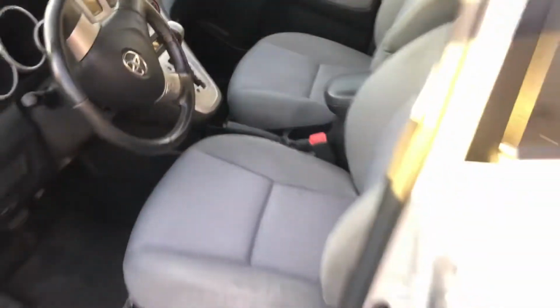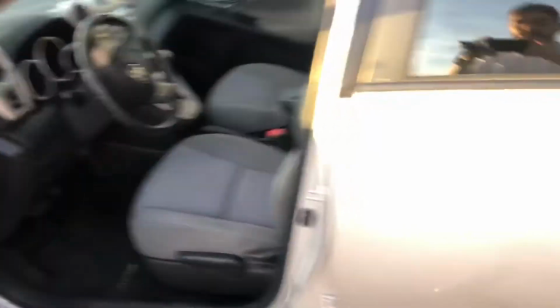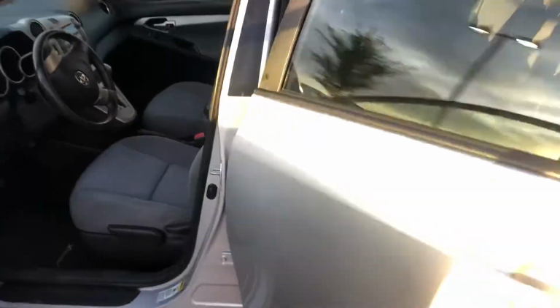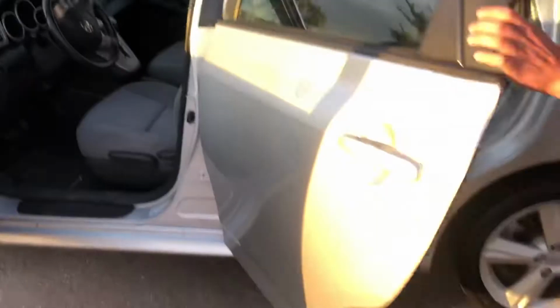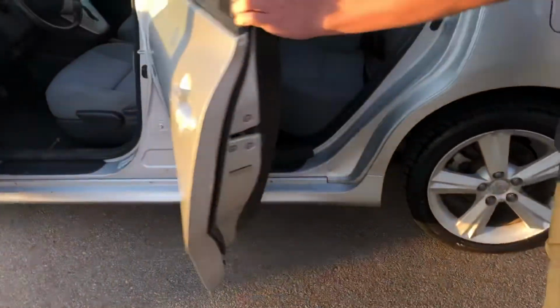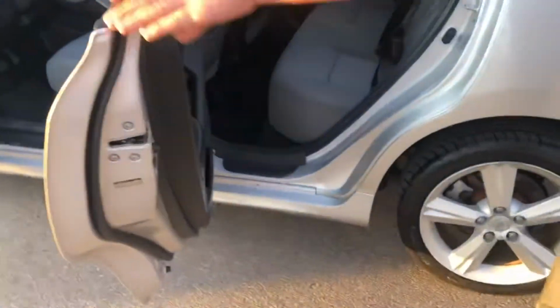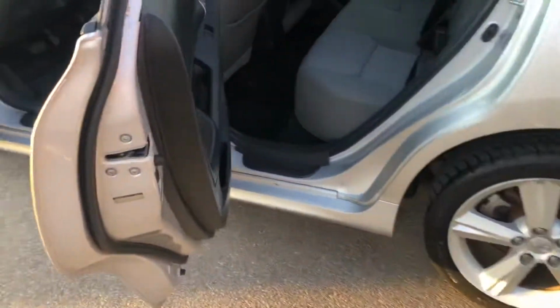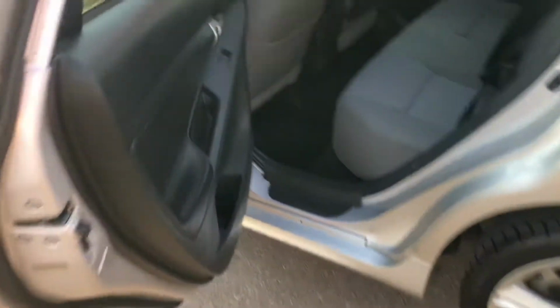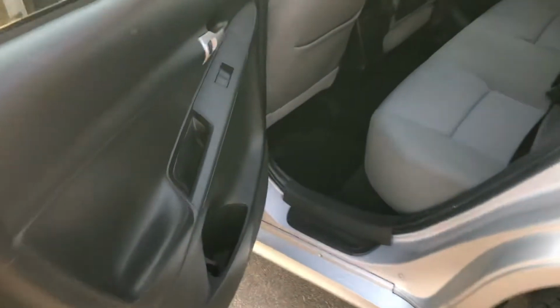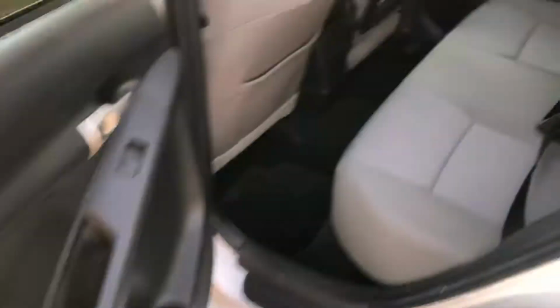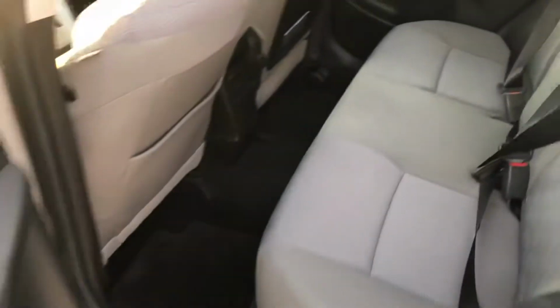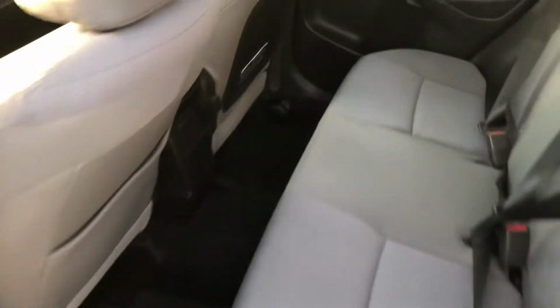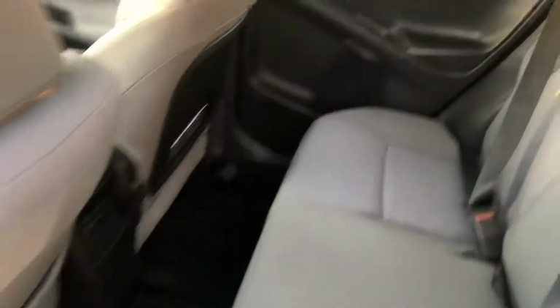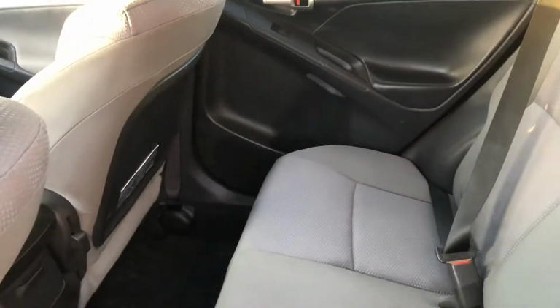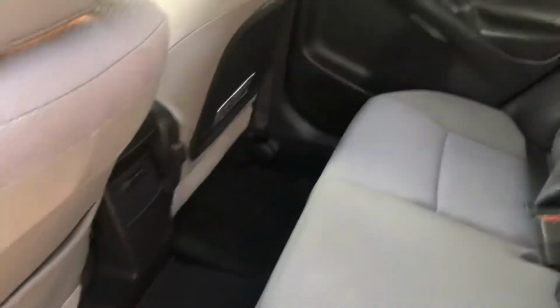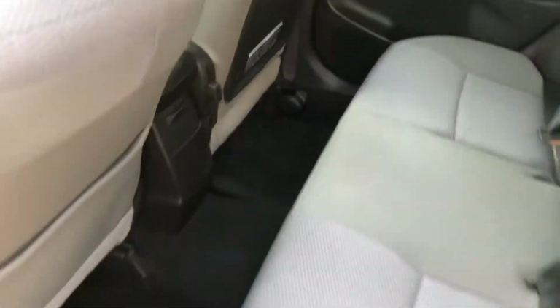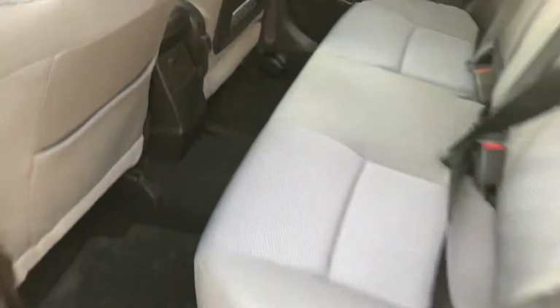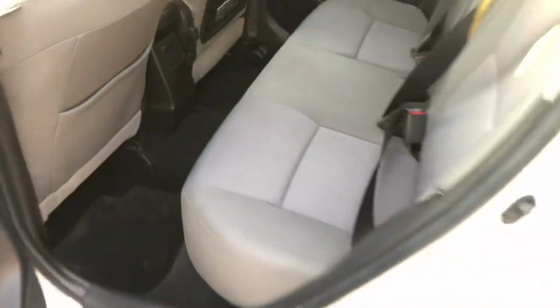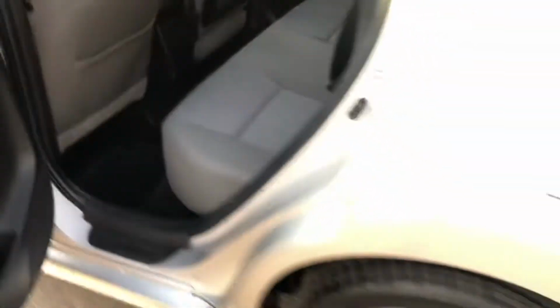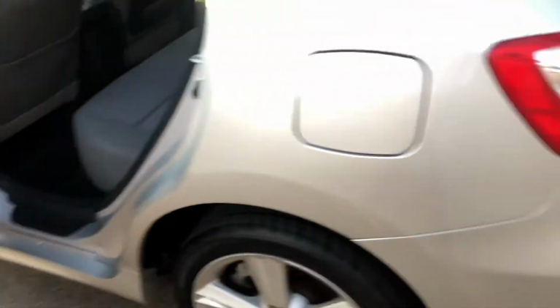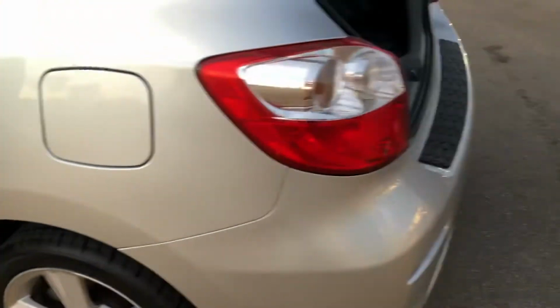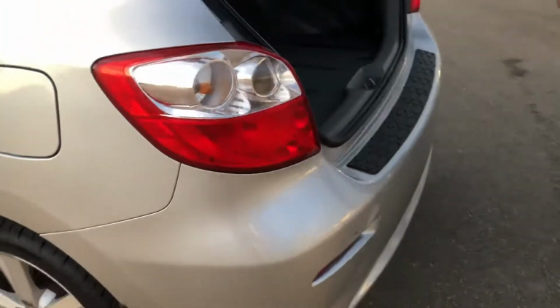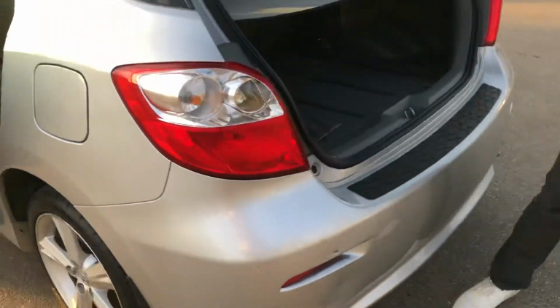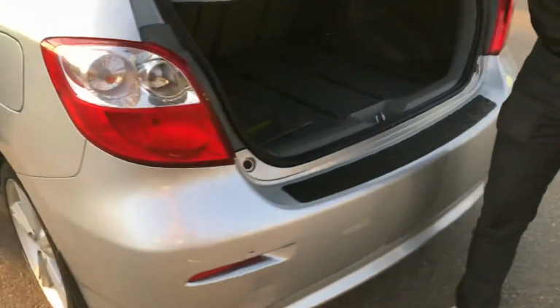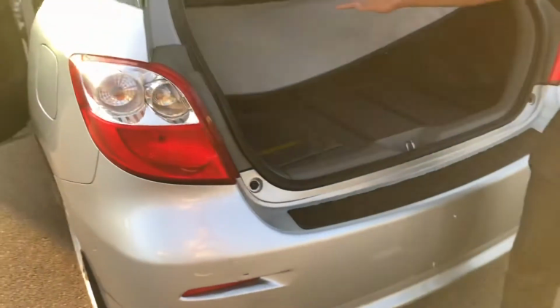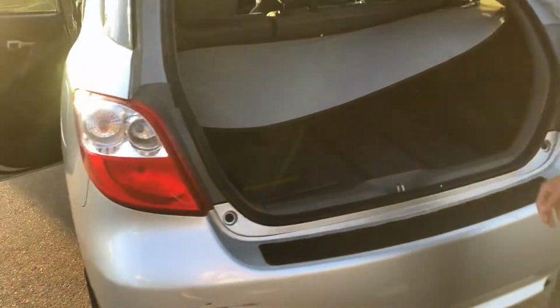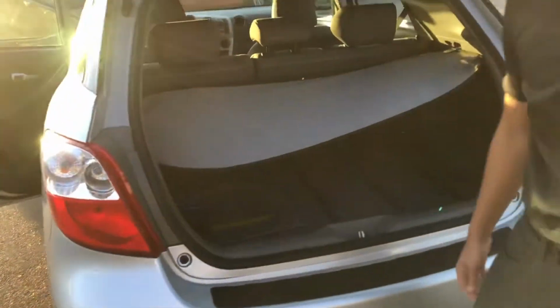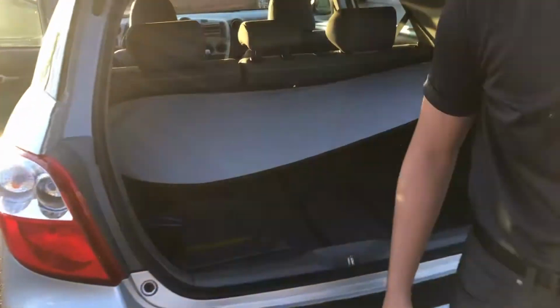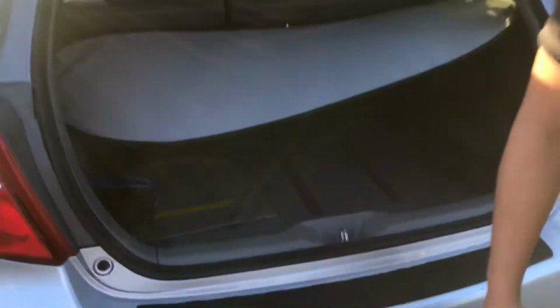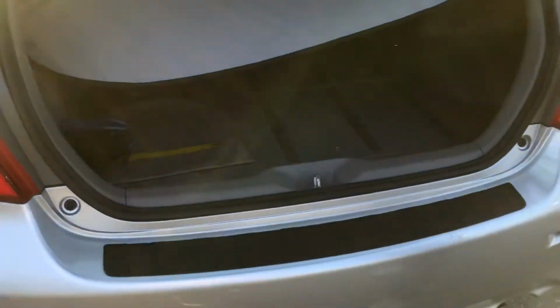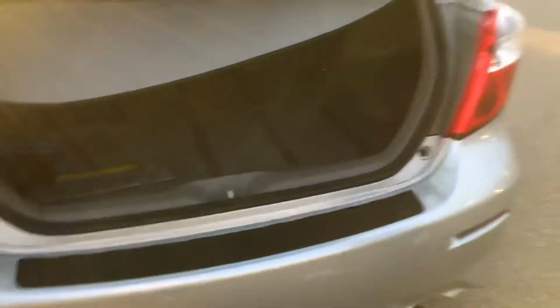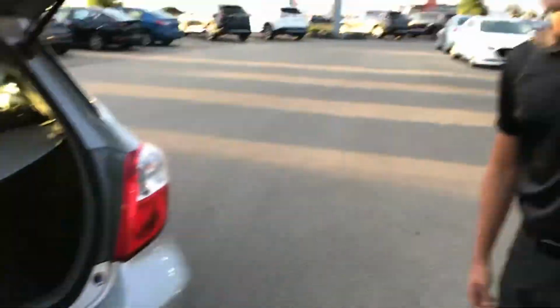It's pretty clean. Look in the back — lots of legroom for your passengers and whatnot. And if you look back here, you've got your privacy cover up top and lots of trunk room.